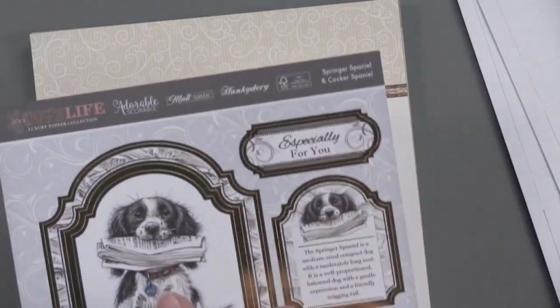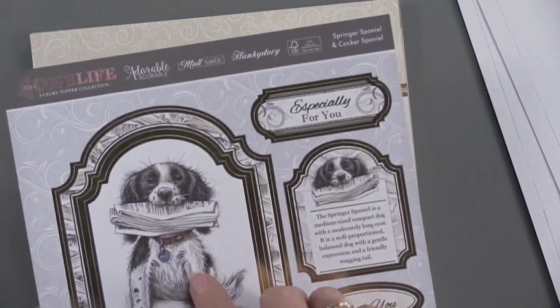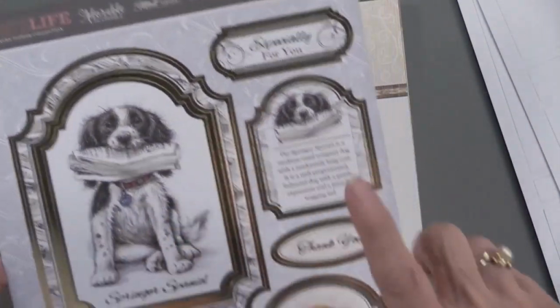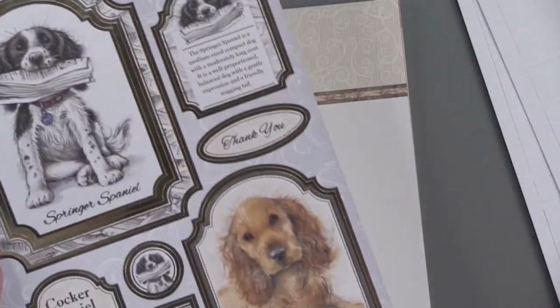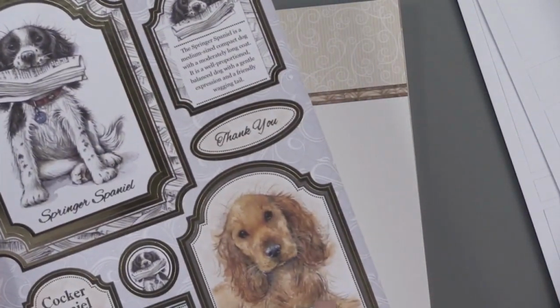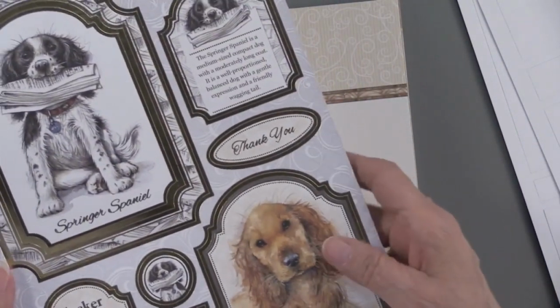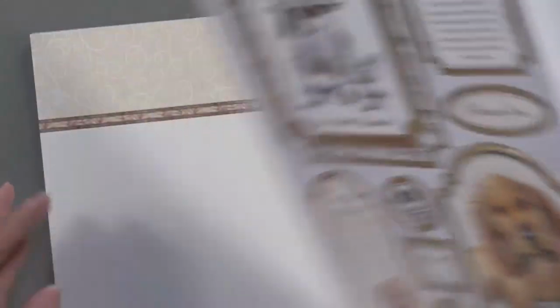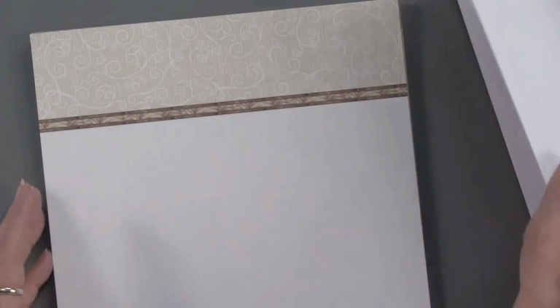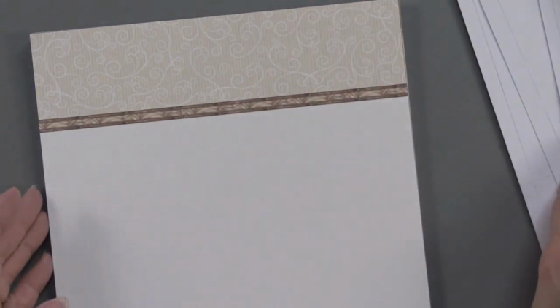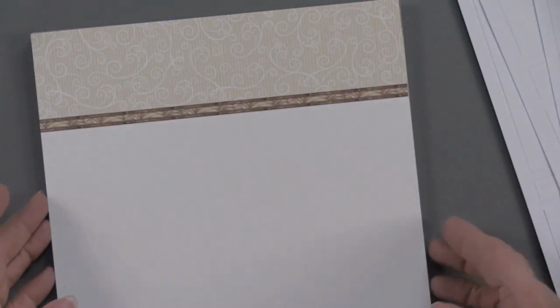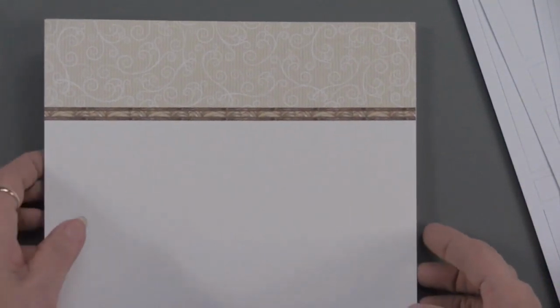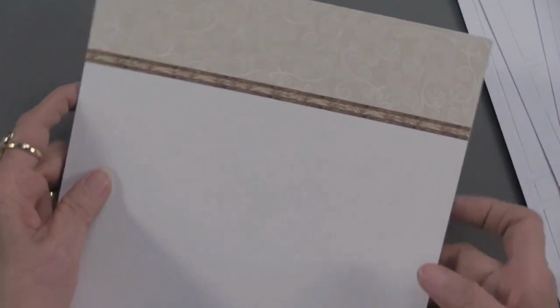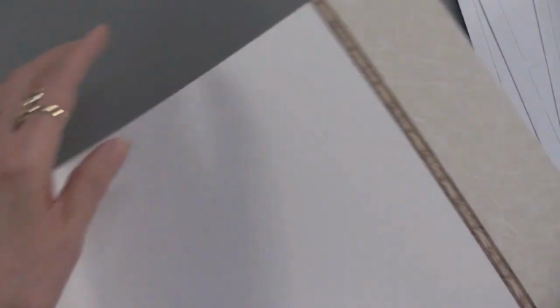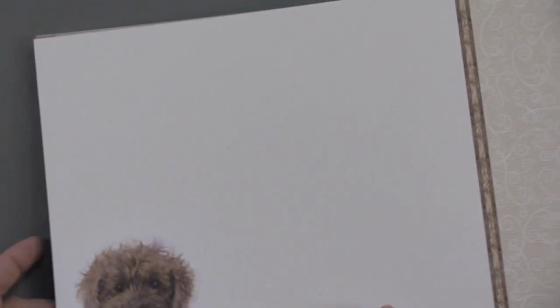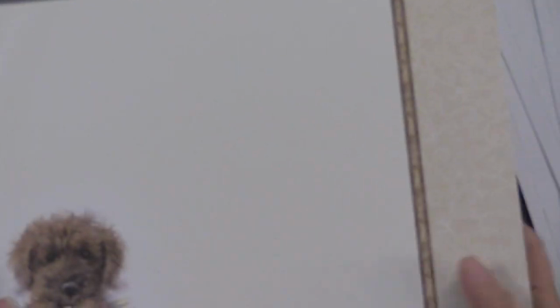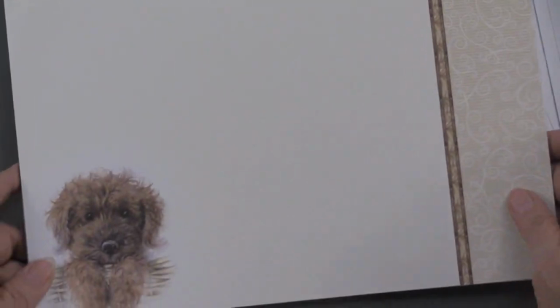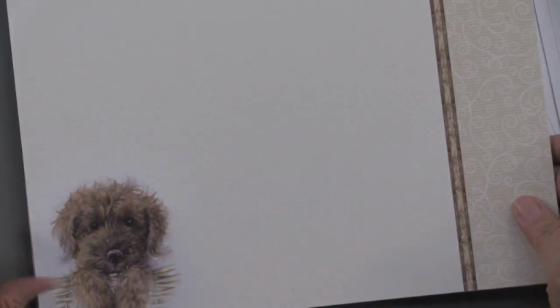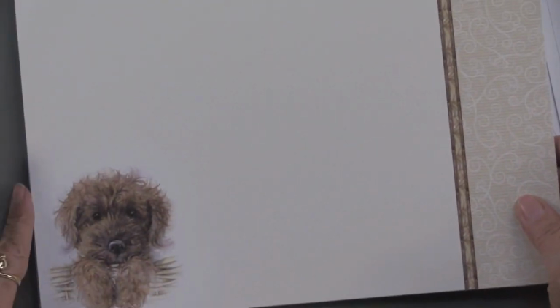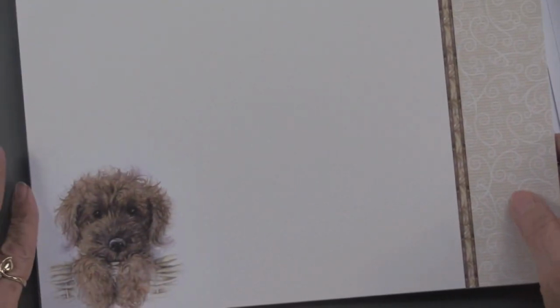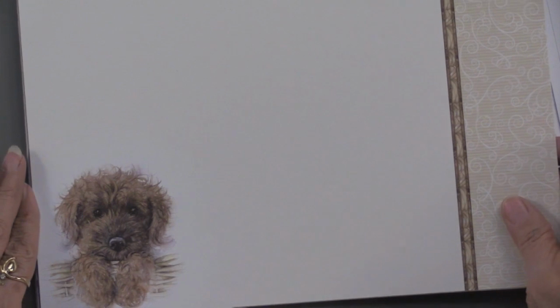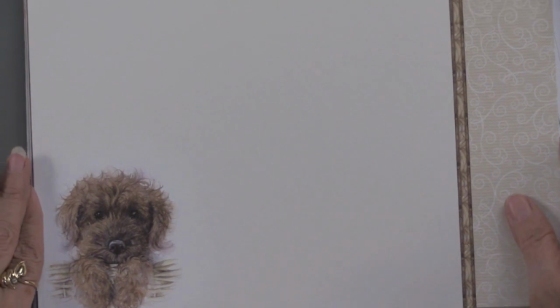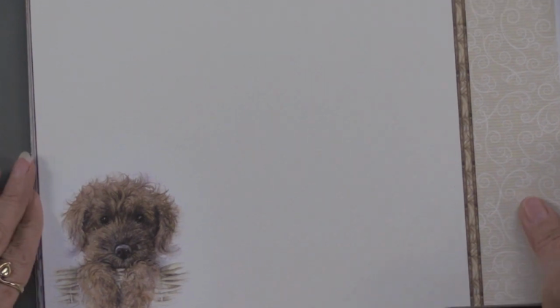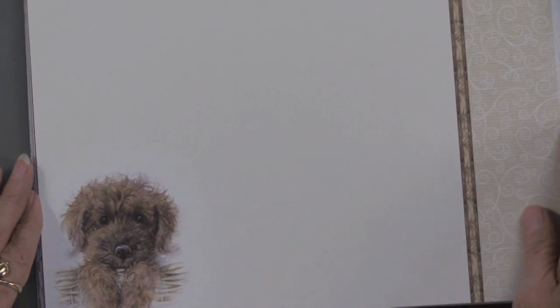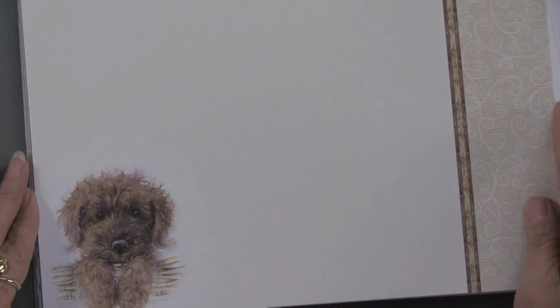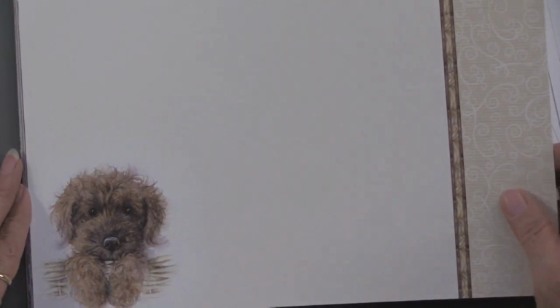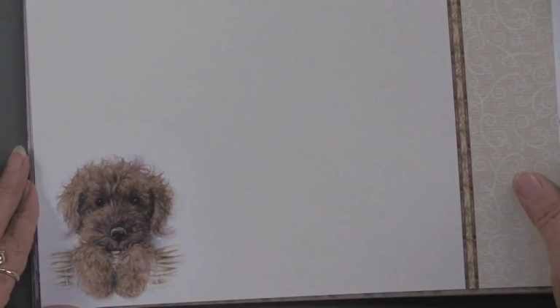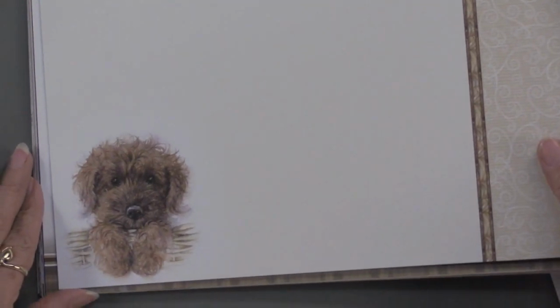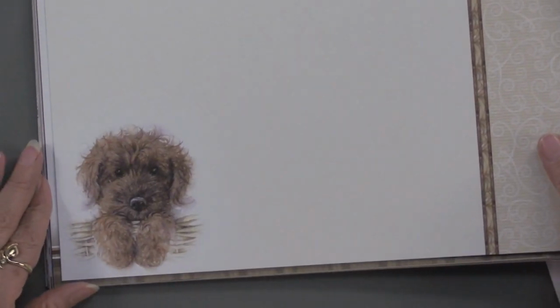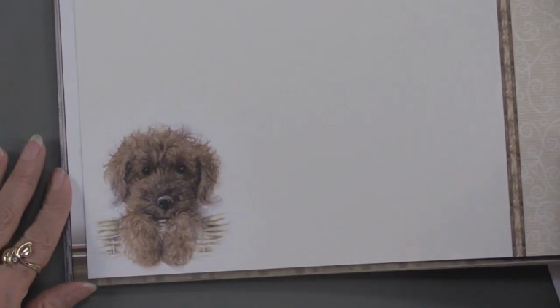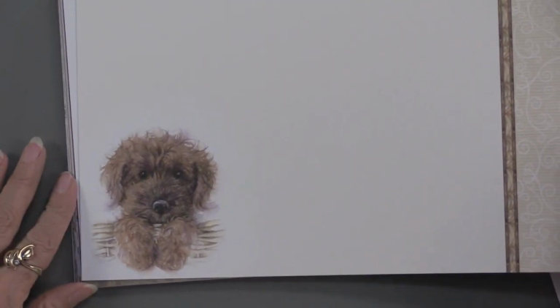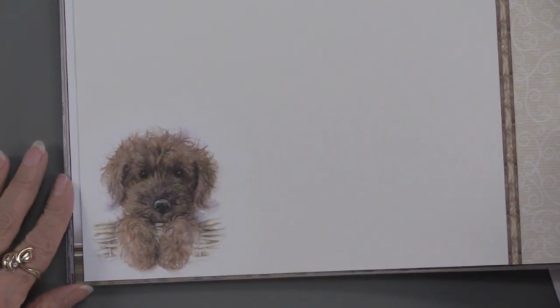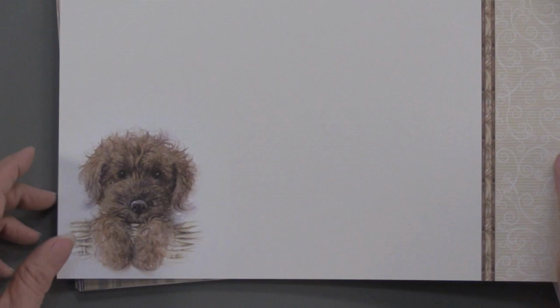This is a Springer Spaniel and a Cocker Spaniel. You're also going to get these adorable scorable sheets — these are not foiled, by the way. You're going to get 16 of them, and you can see the artwork in the corner.